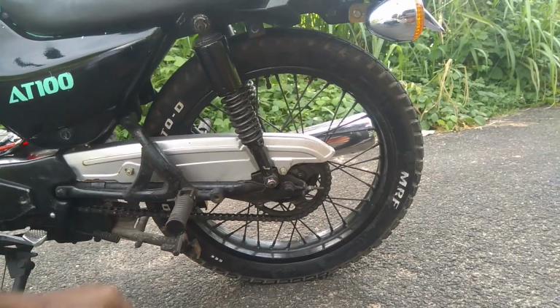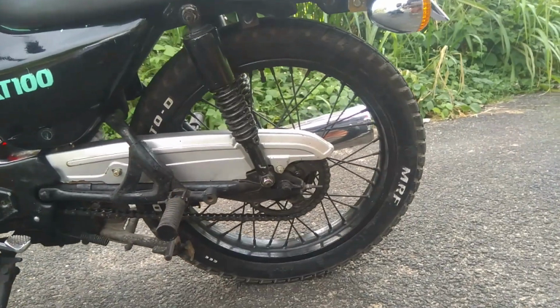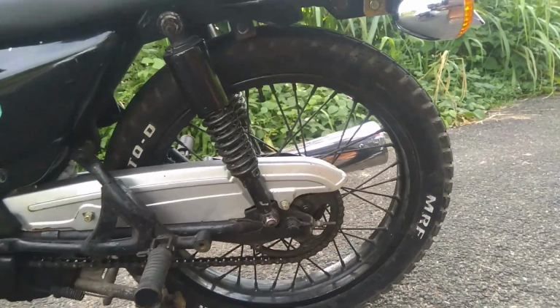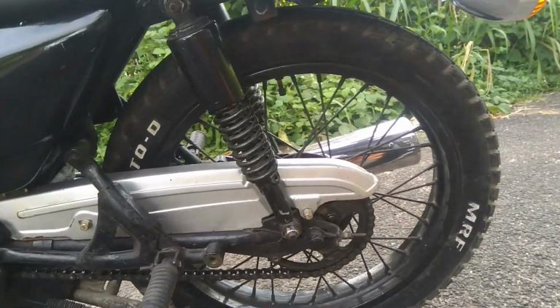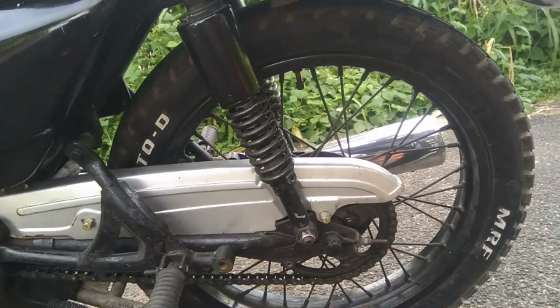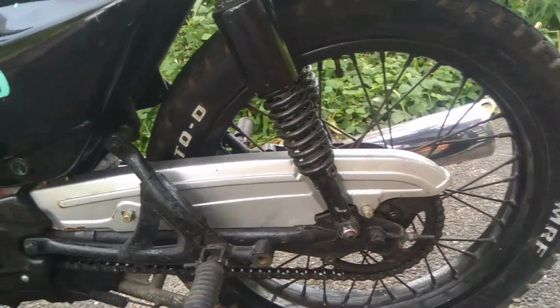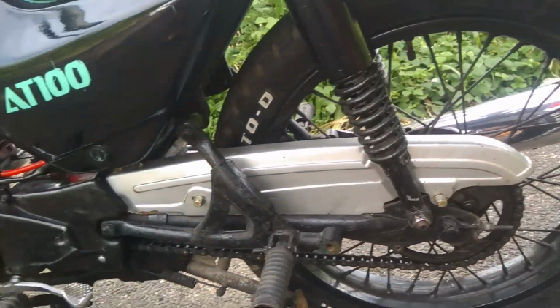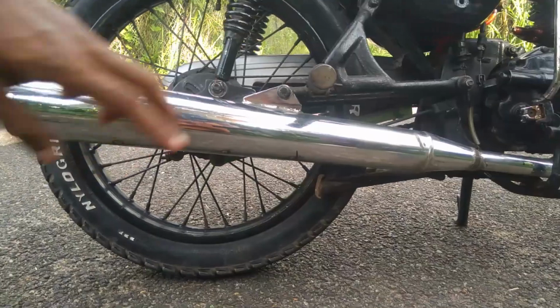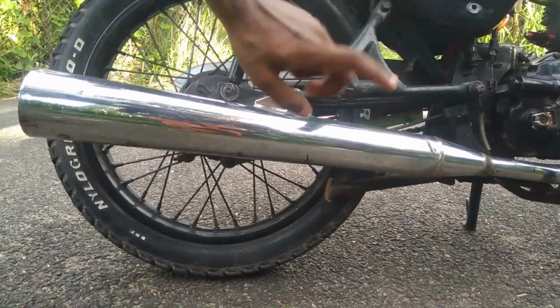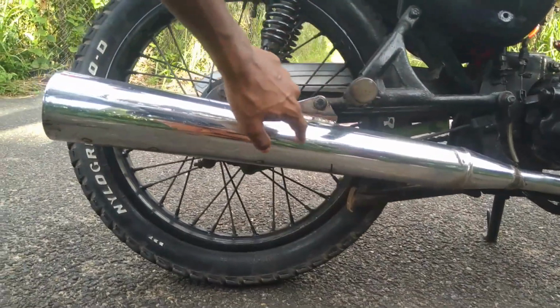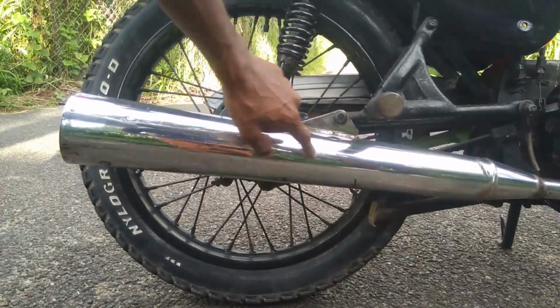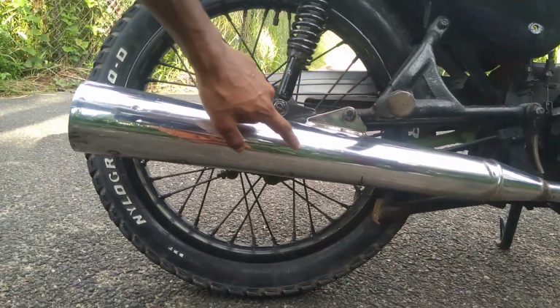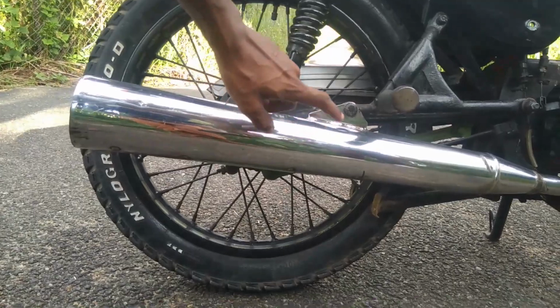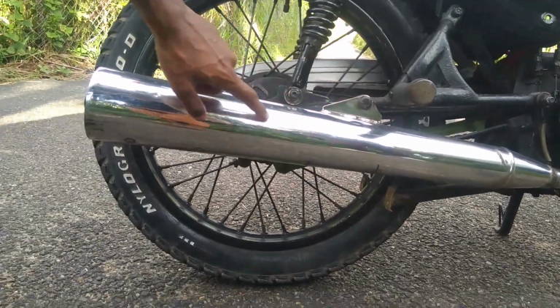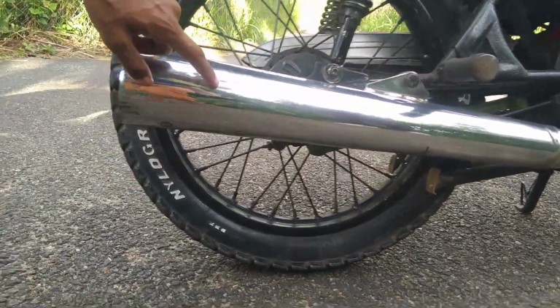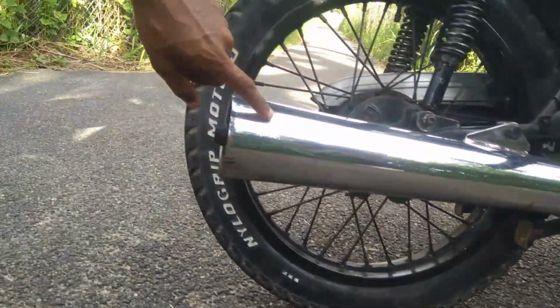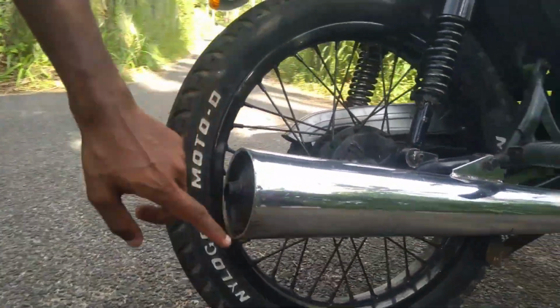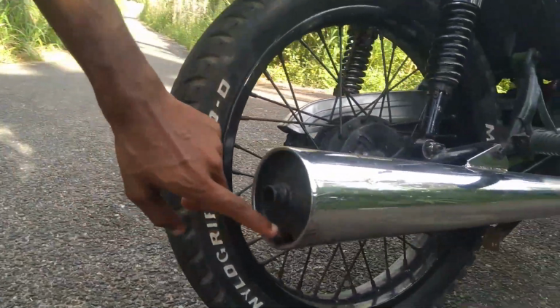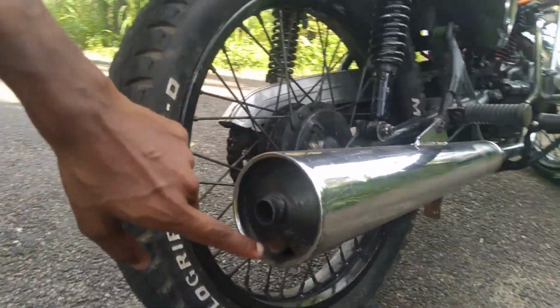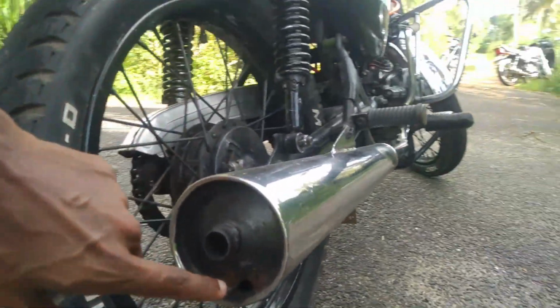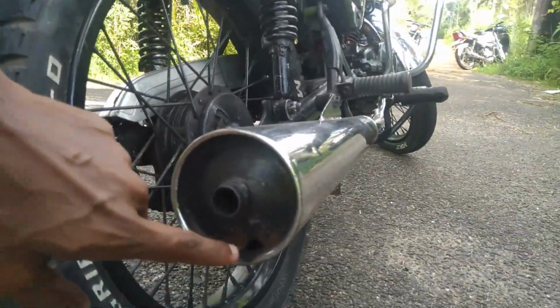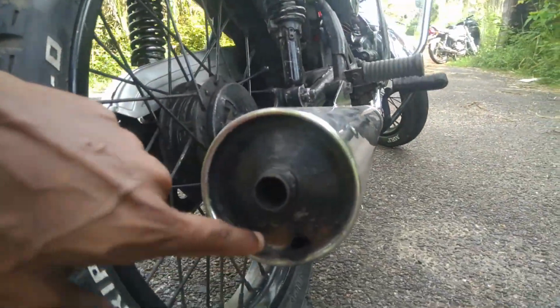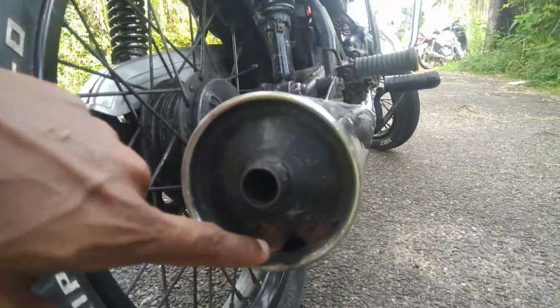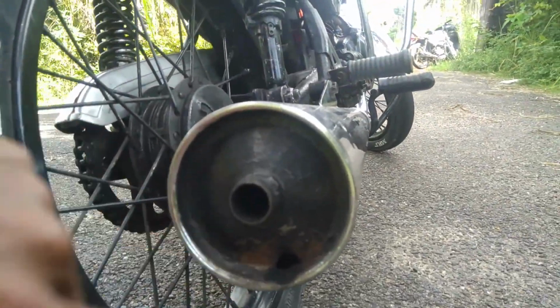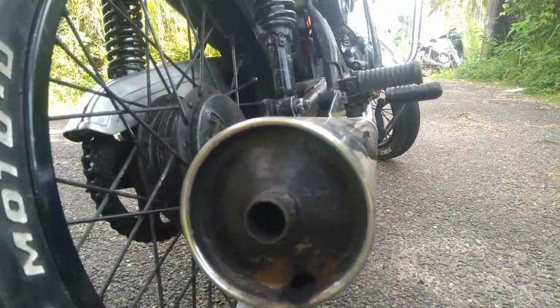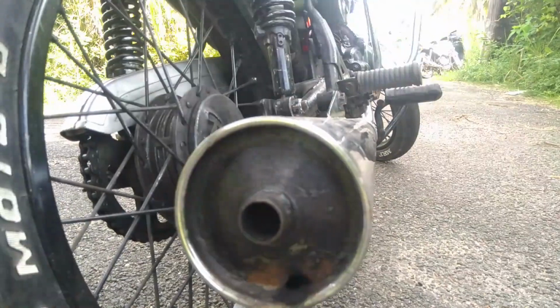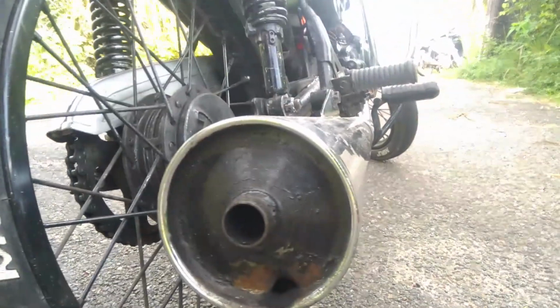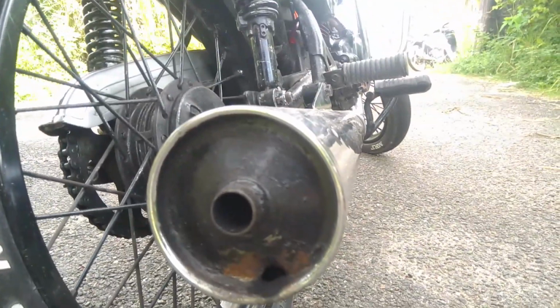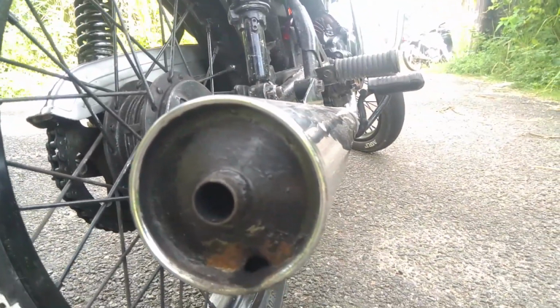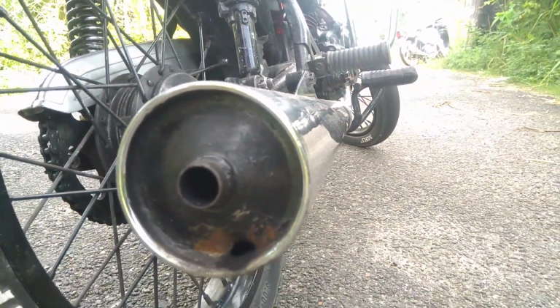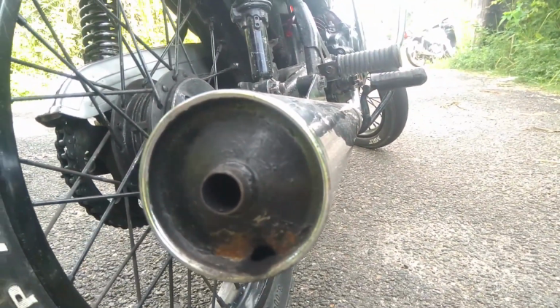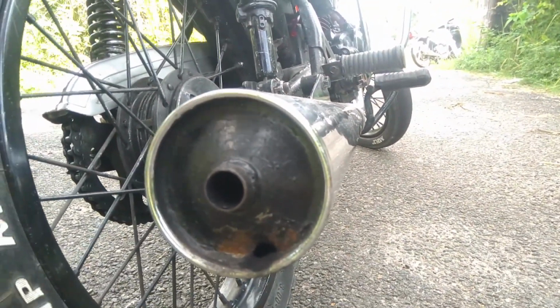This is a top piece. This is a stock silencer. This is also a stock silencer. This is a small hole. This is the exhaust note.